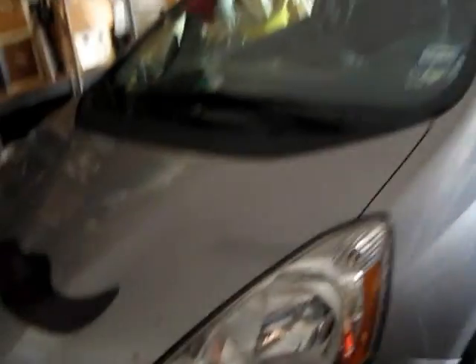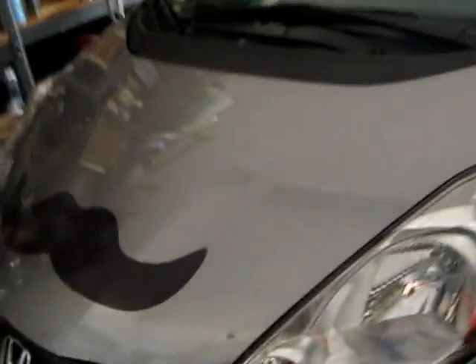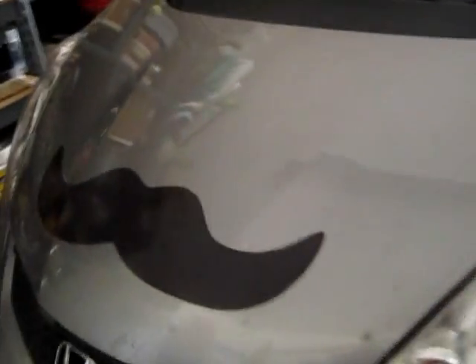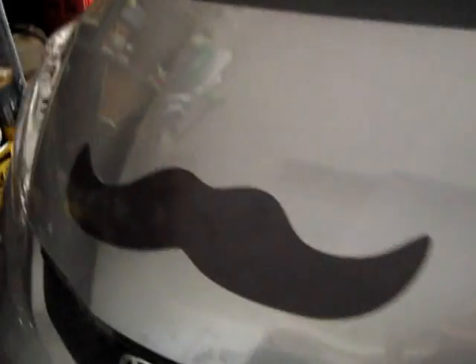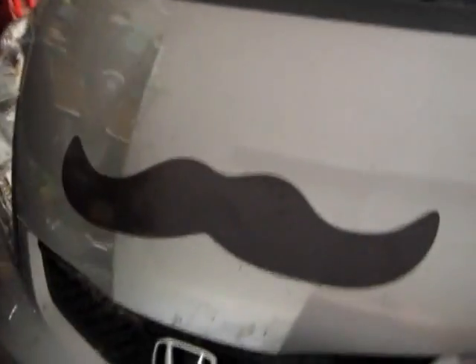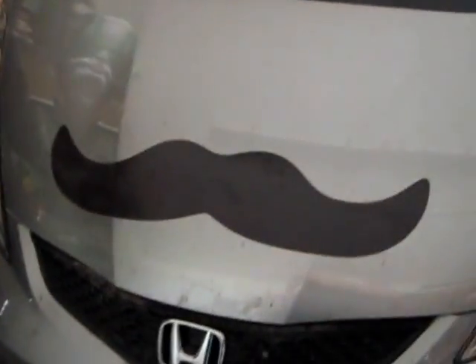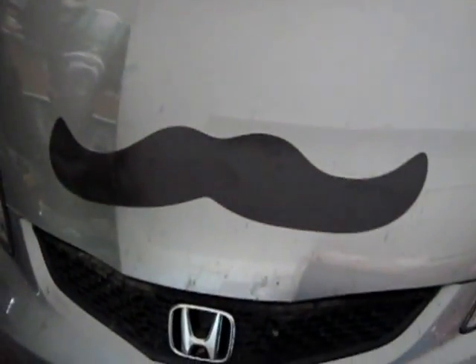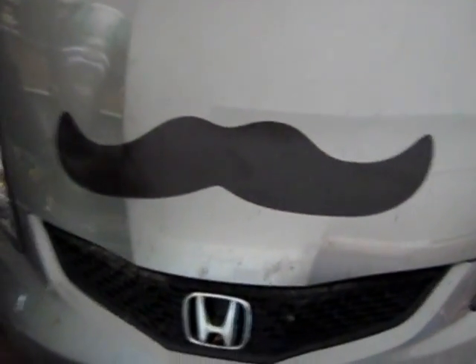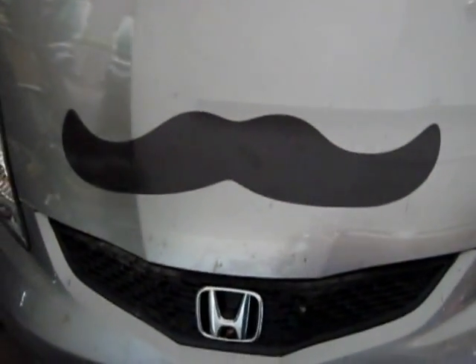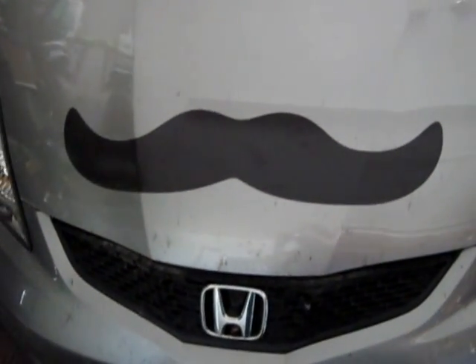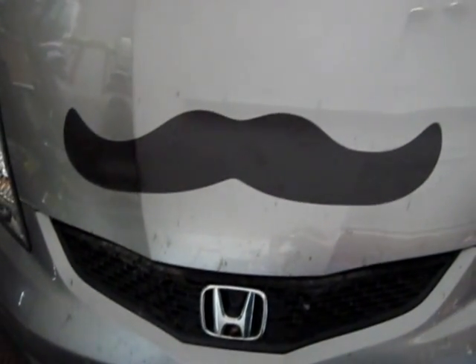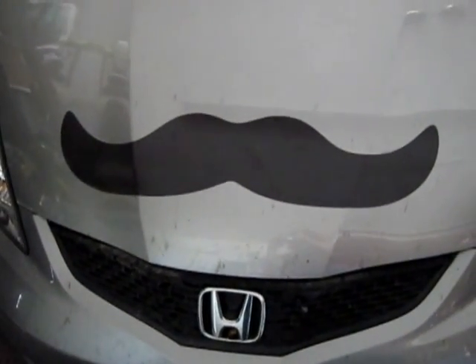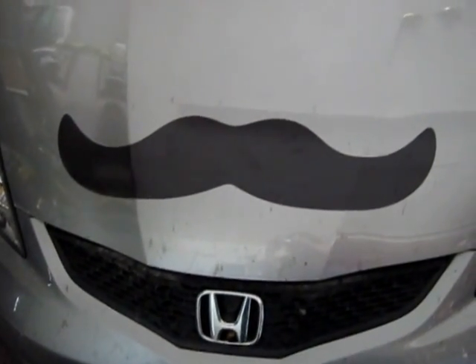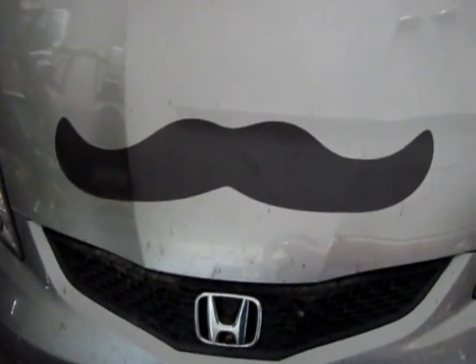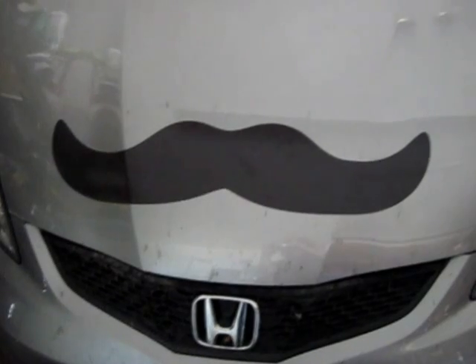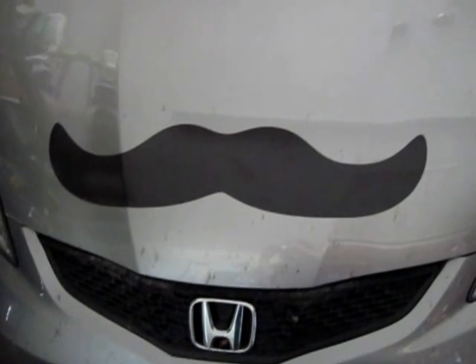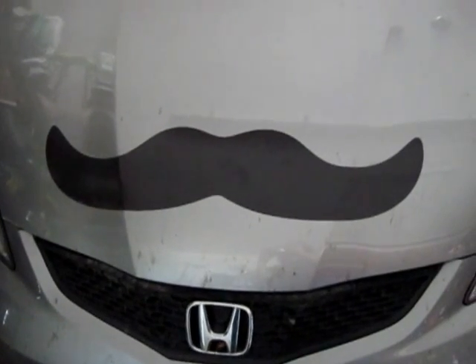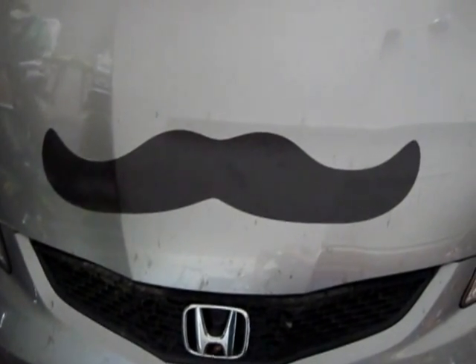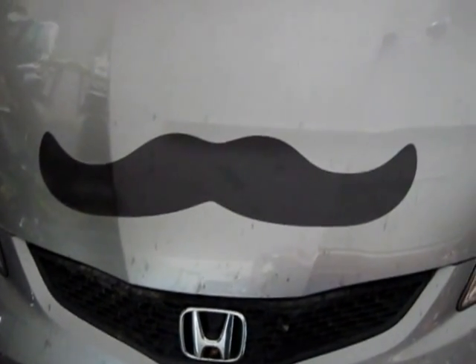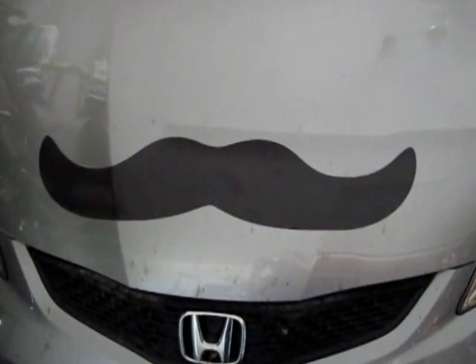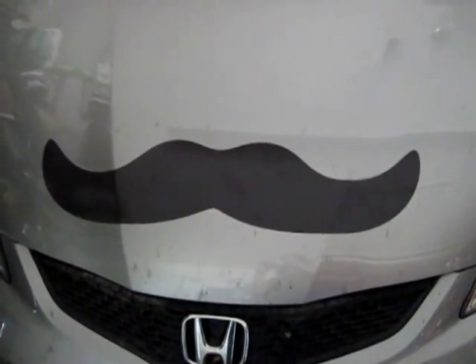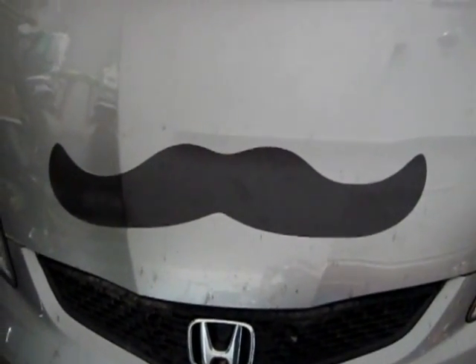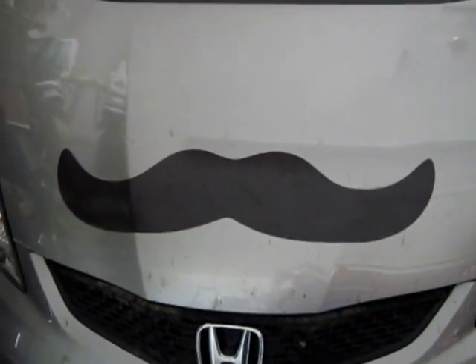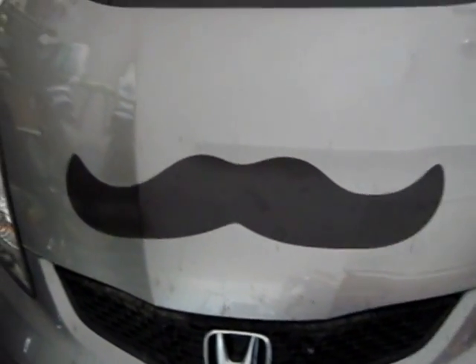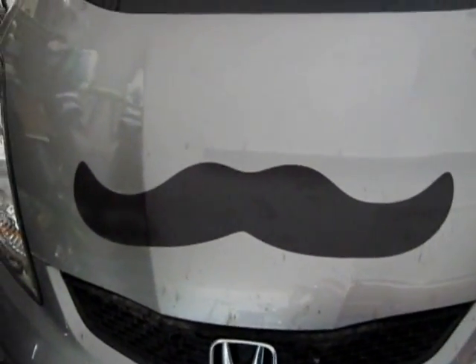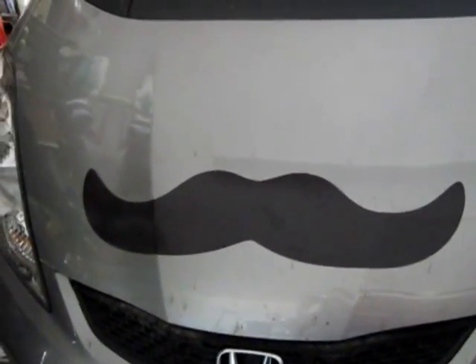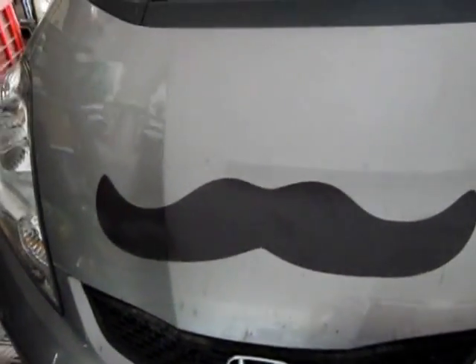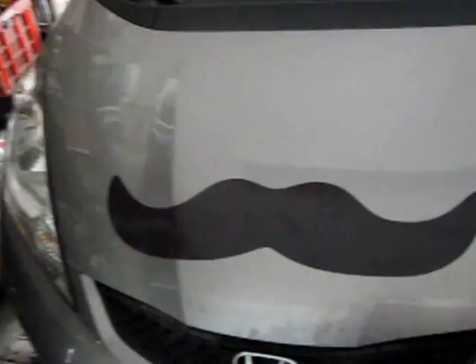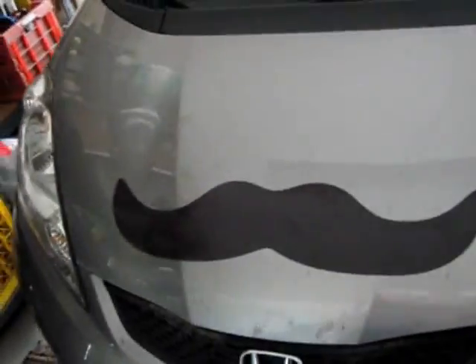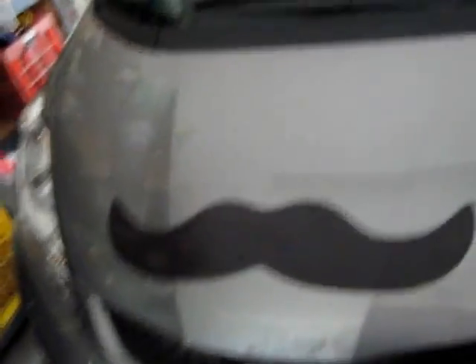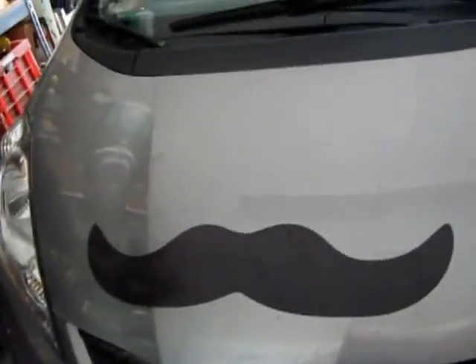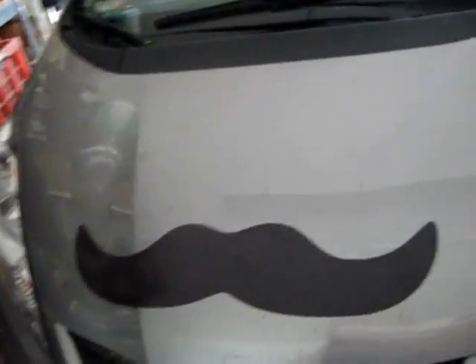My car — what you couldn't see in the other picture — is currently sporting a mustache. Even though it's a girl, there was a mustache and she wanted to wear it. So there you have it. Can't say no to the car.